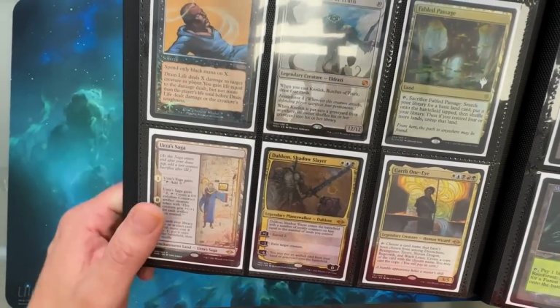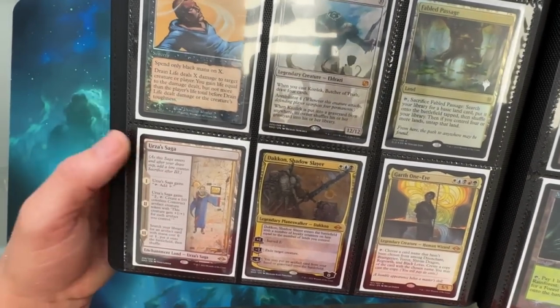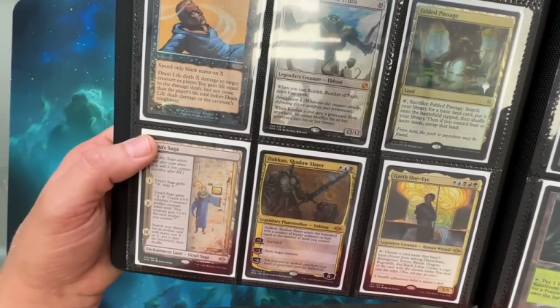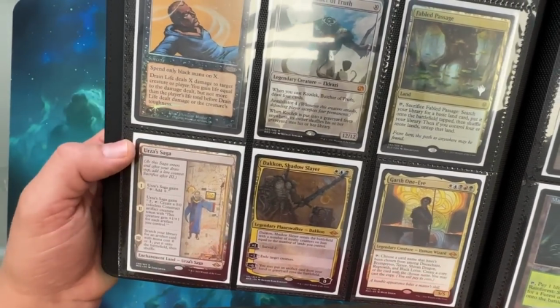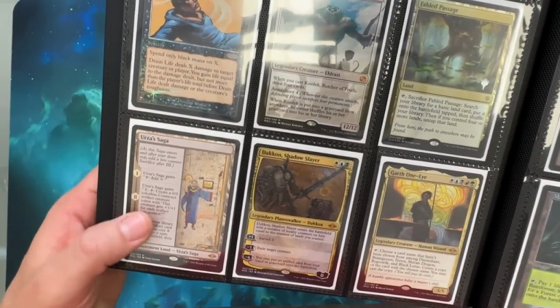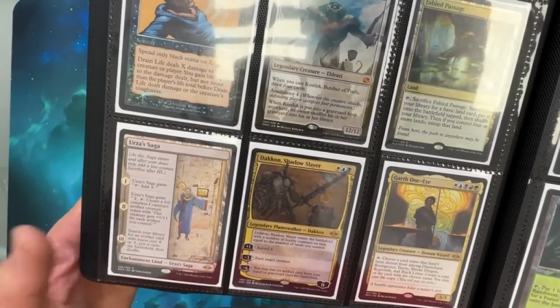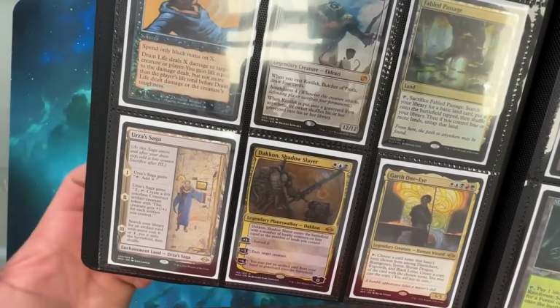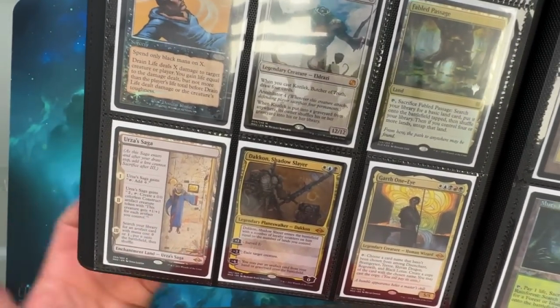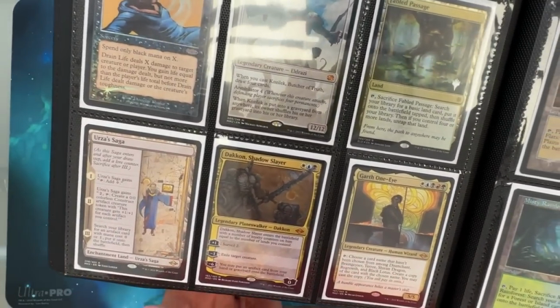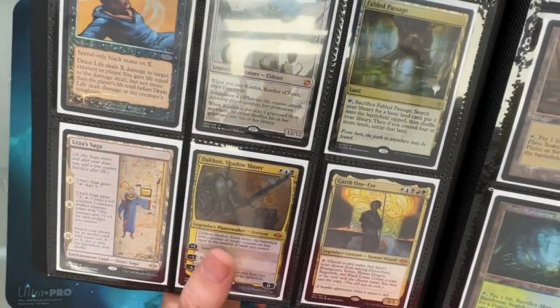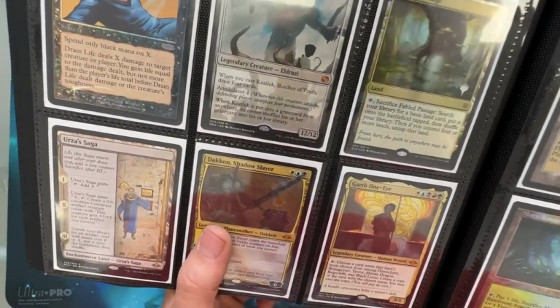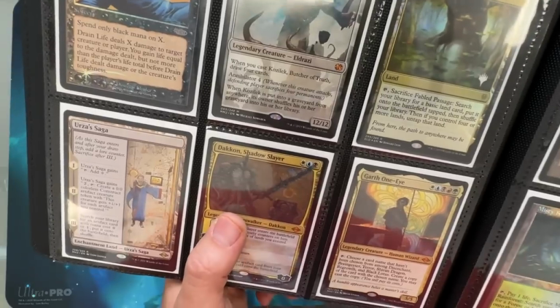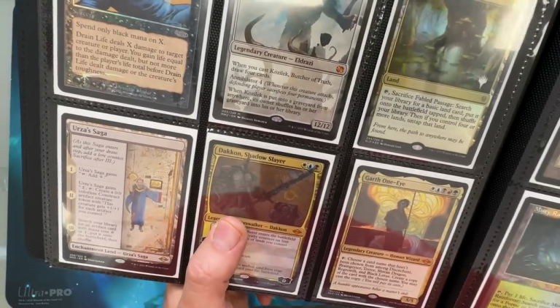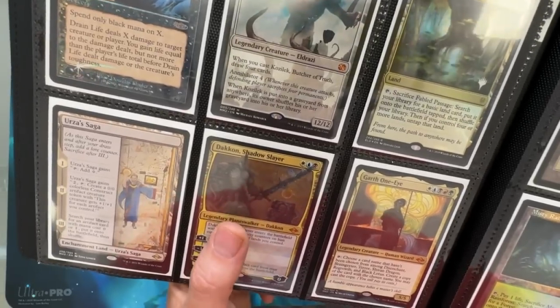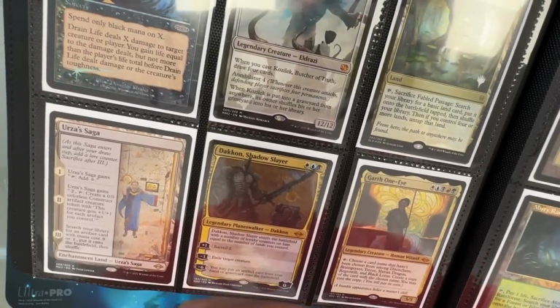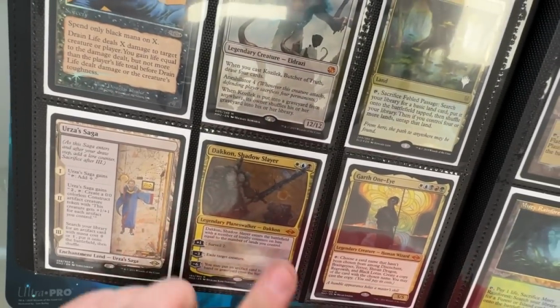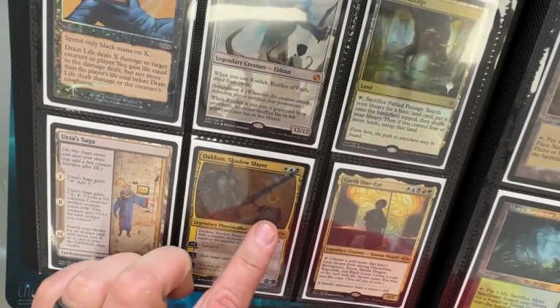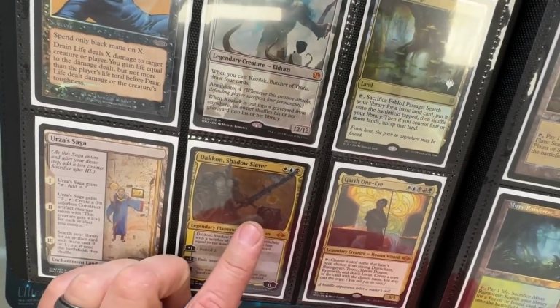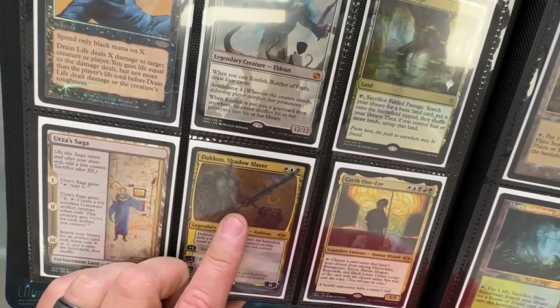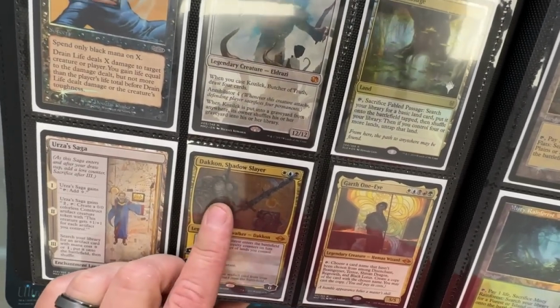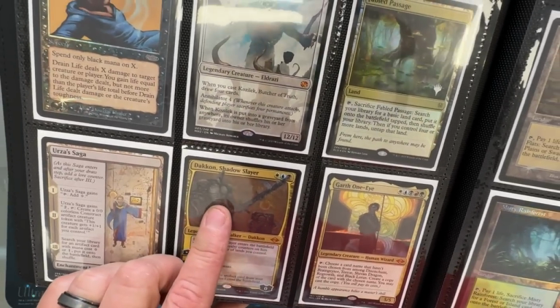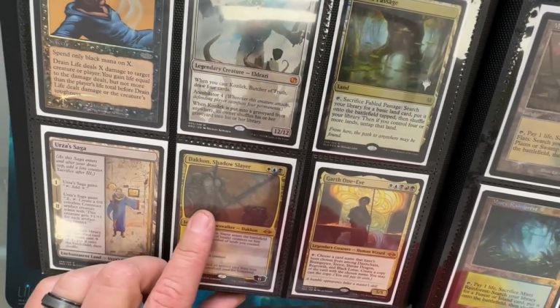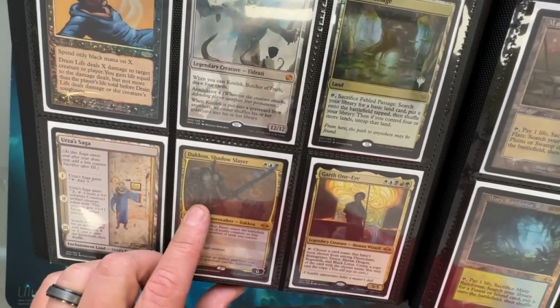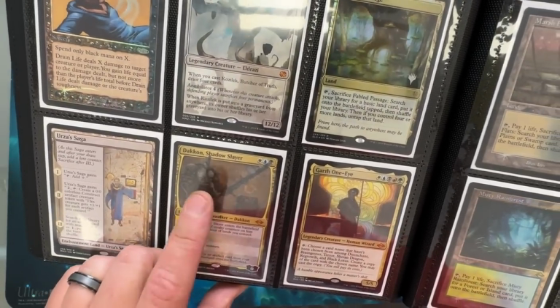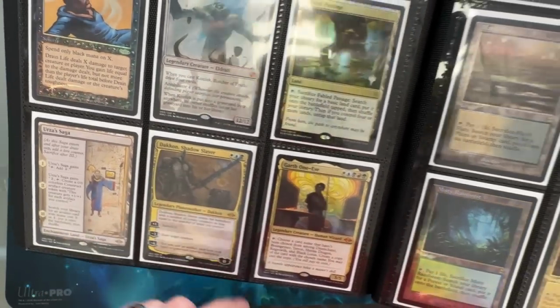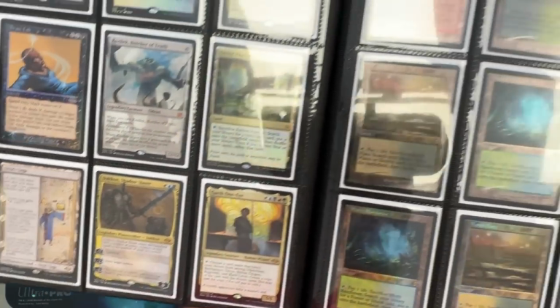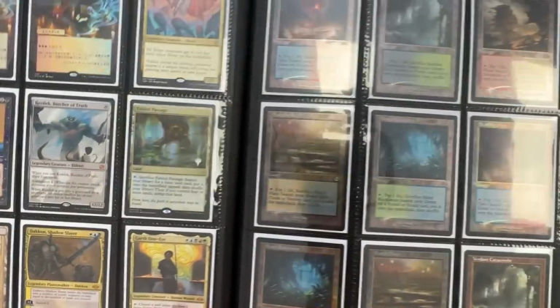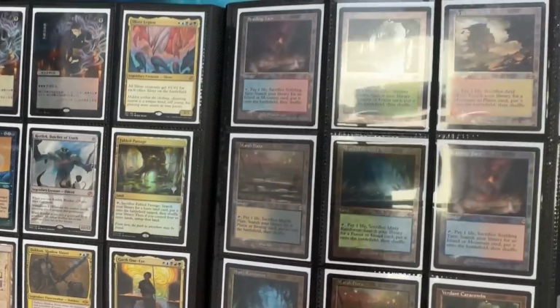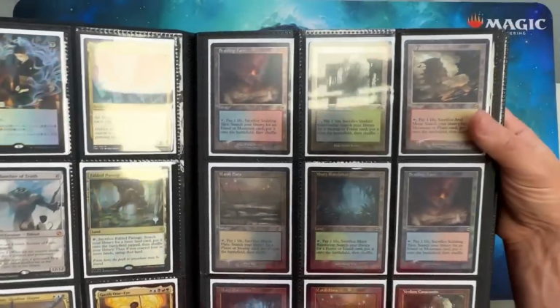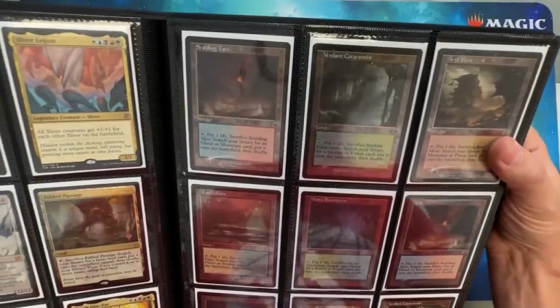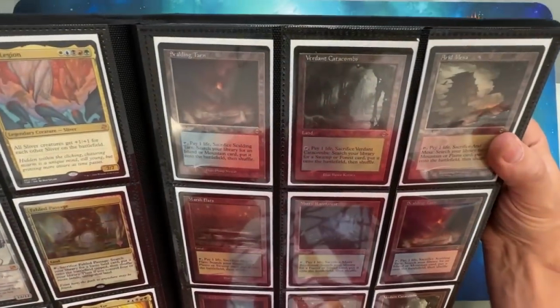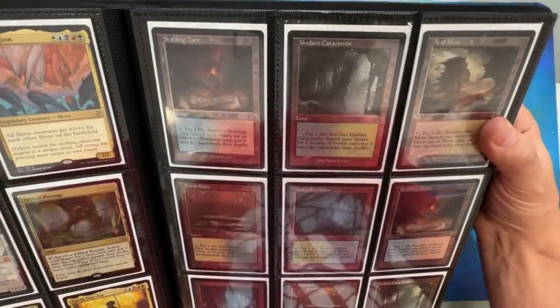There's an Urza's Saga card, just because it's called Urza's Saga. I was keeping one of that. And that was such a throwback when he came back — because he's from Legends, right? I was super hyped to see him come back.